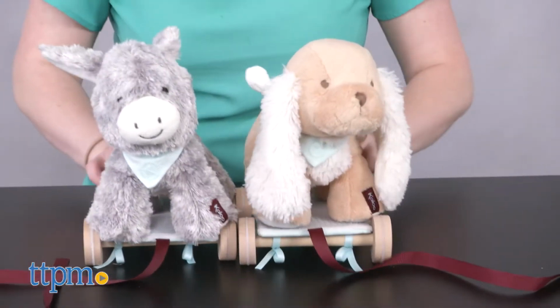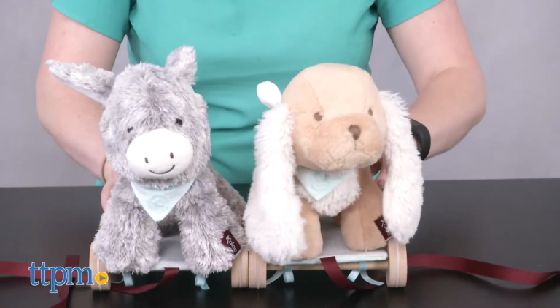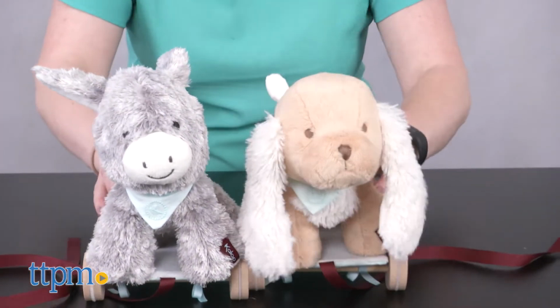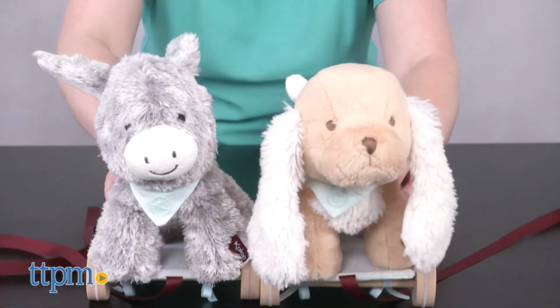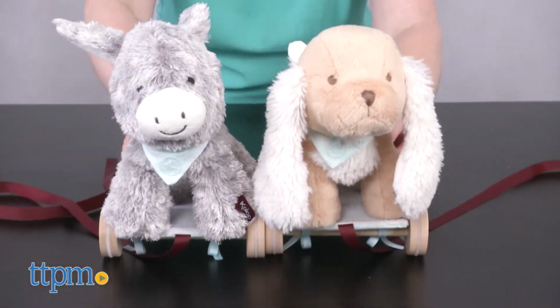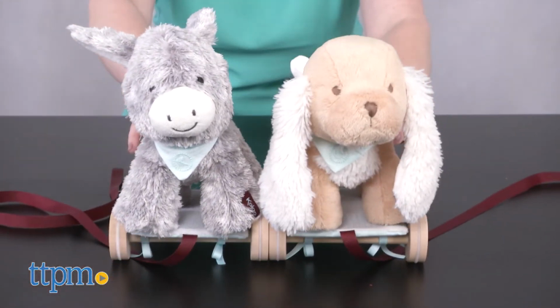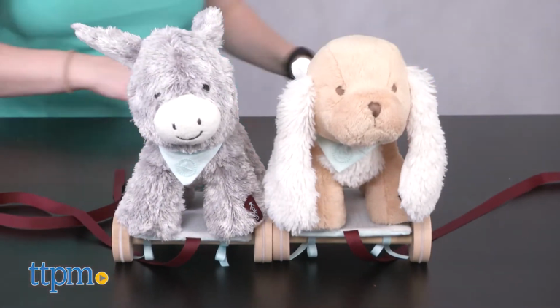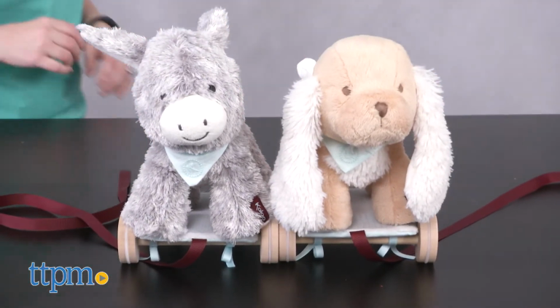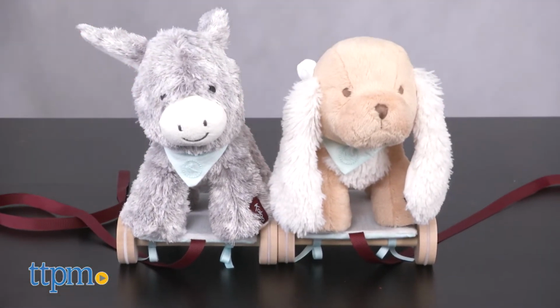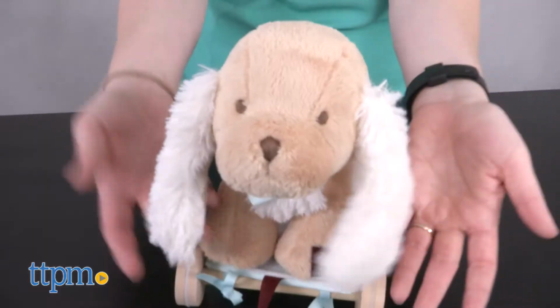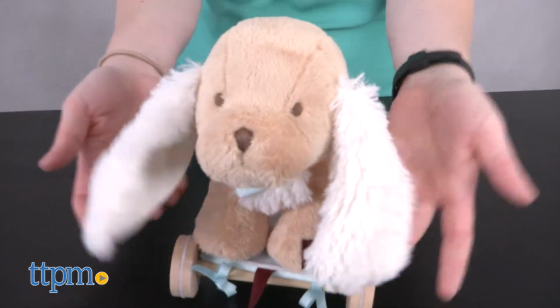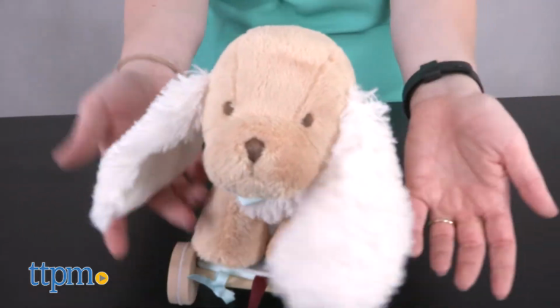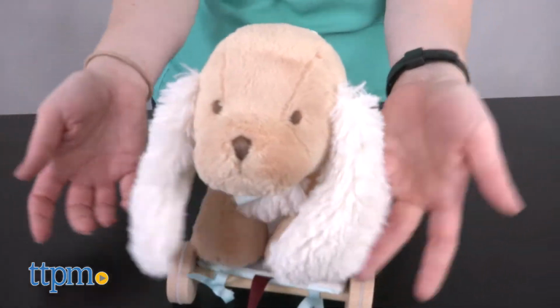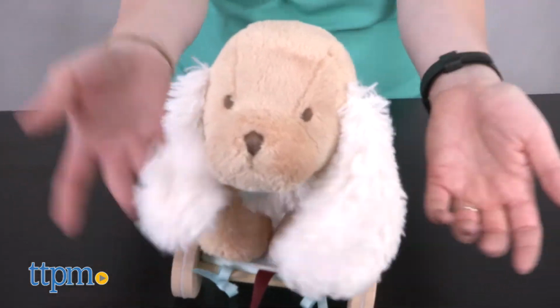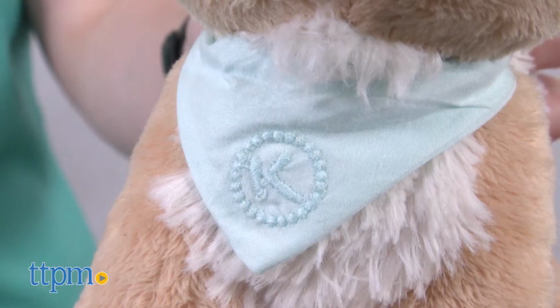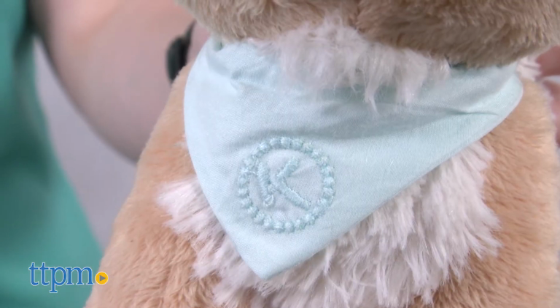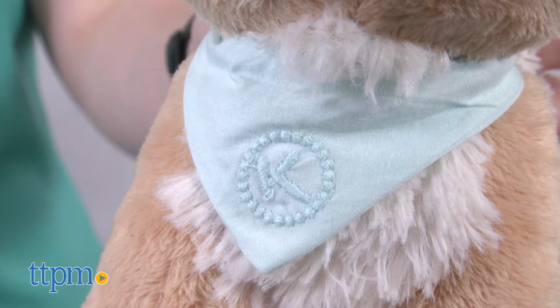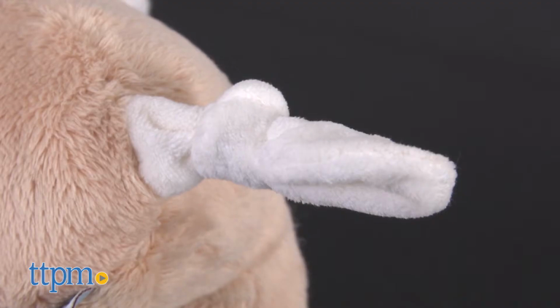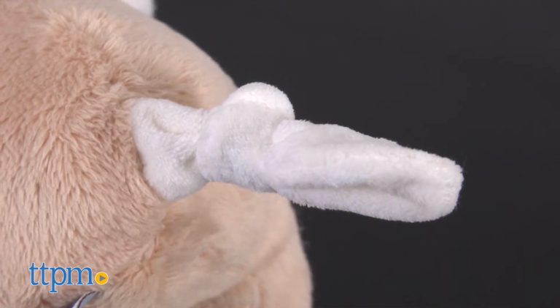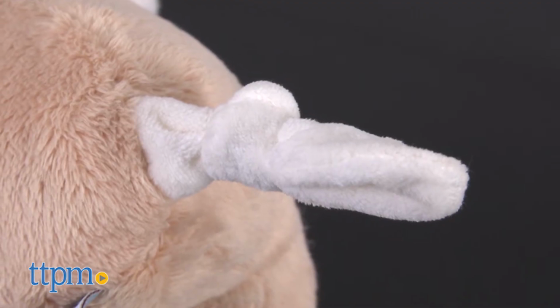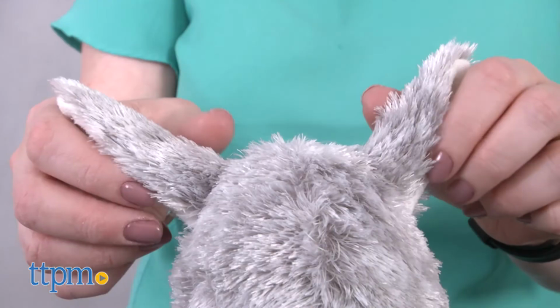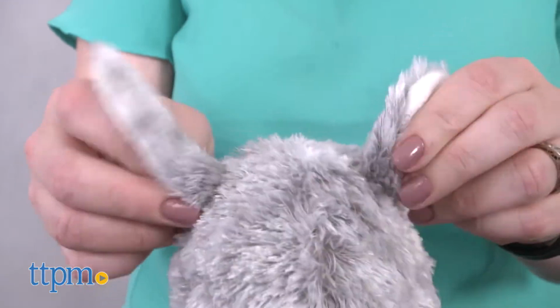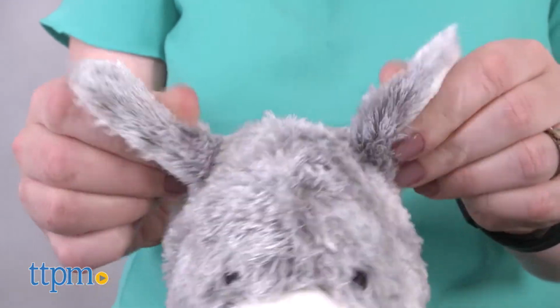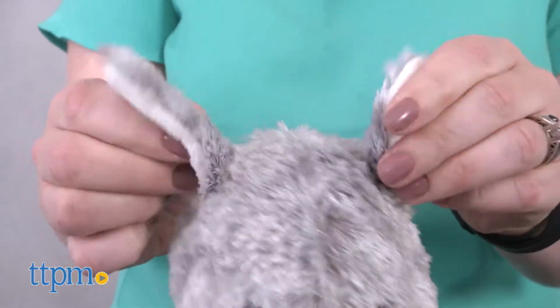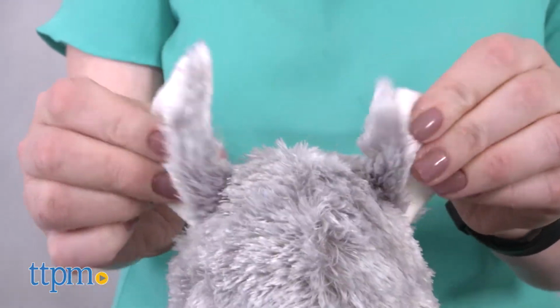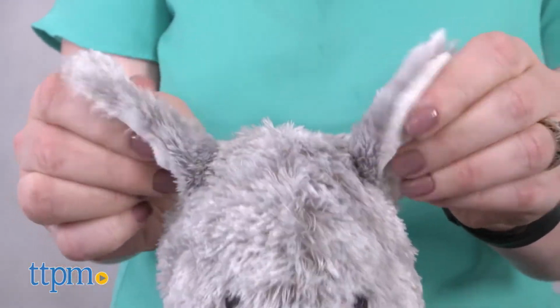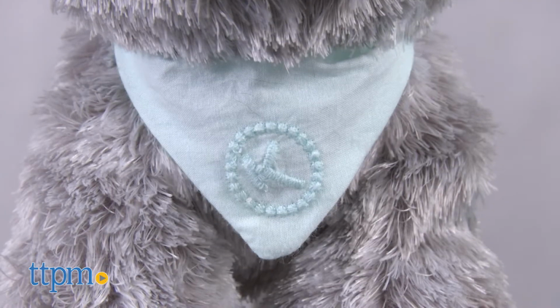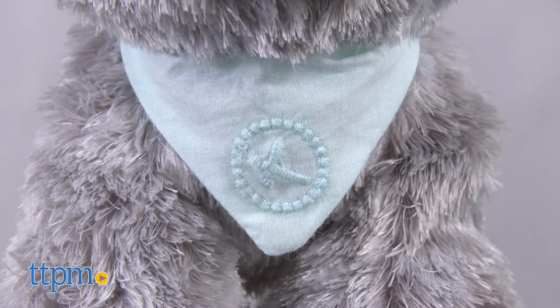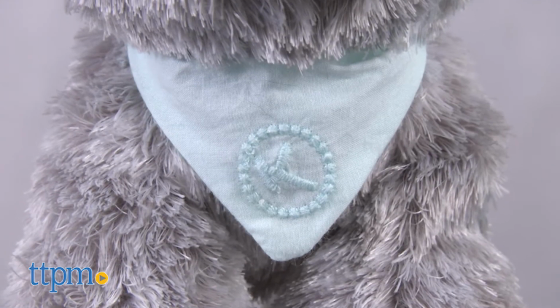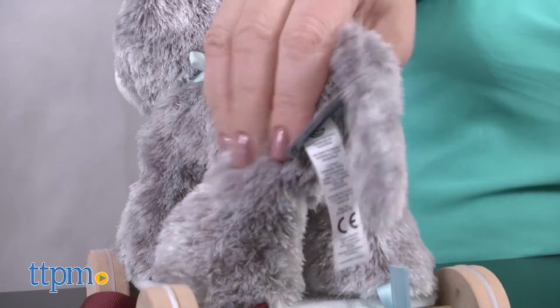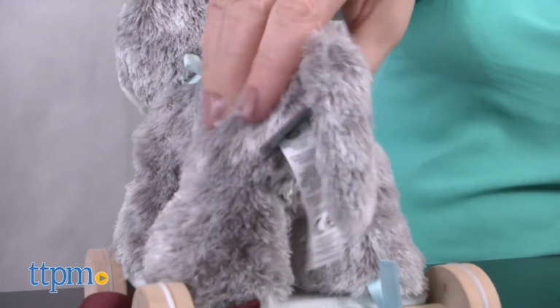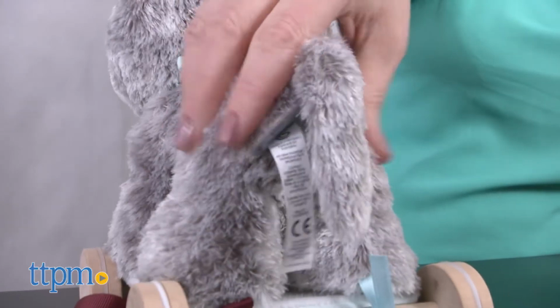Both of these stuffed animals are very soft and very cute. The caramel colored dog has floppy ears, a bandana collar, and a knotted tail. While the gray donkey has crinkle ears, a bandana collar, and a bean-filled bottom.